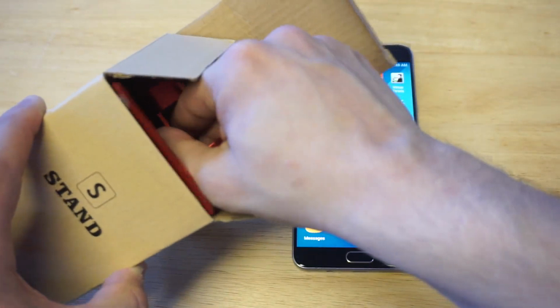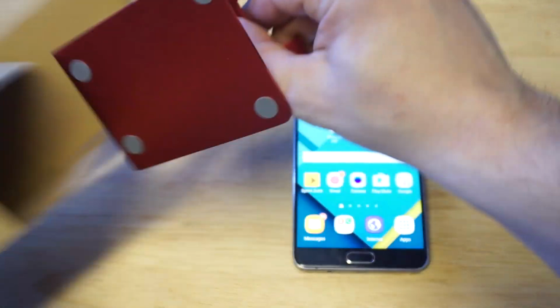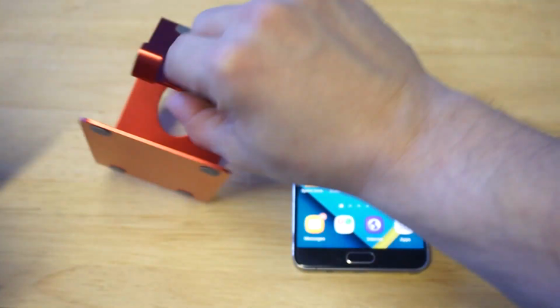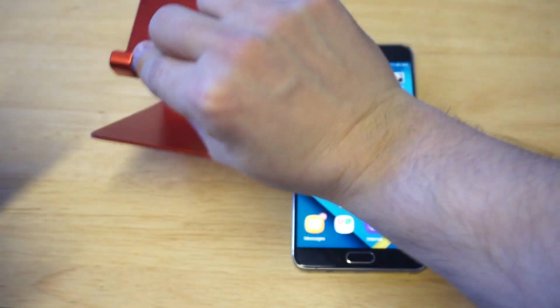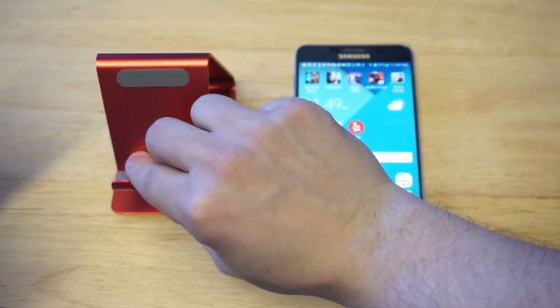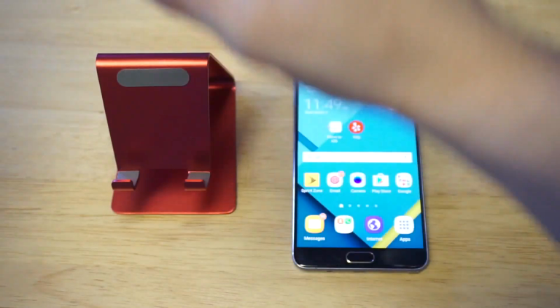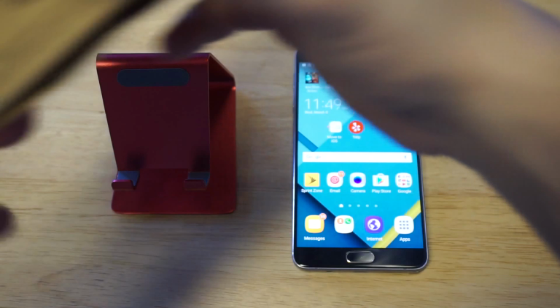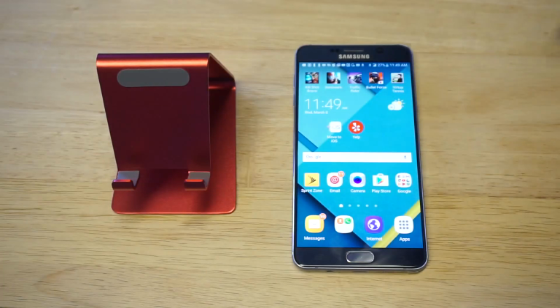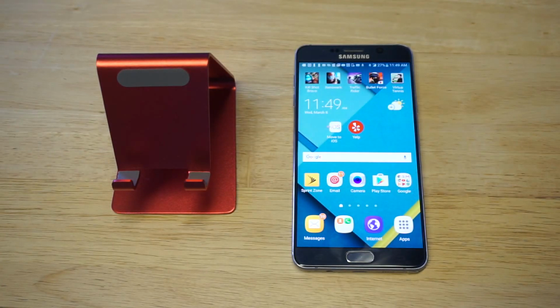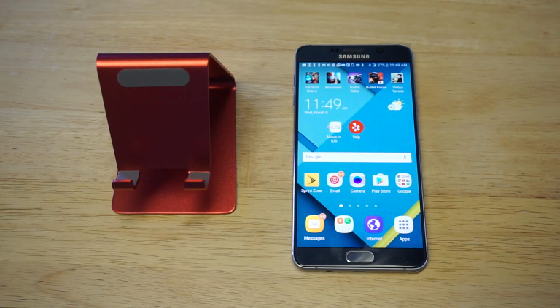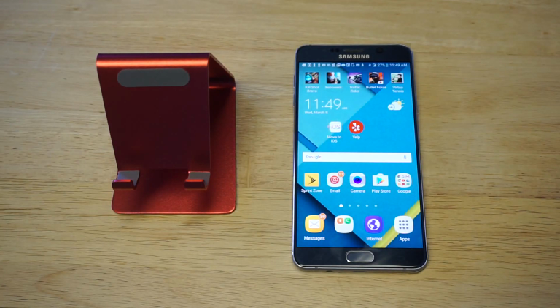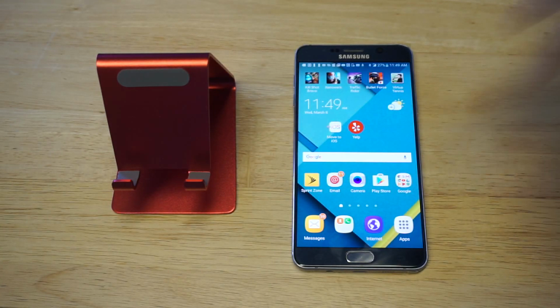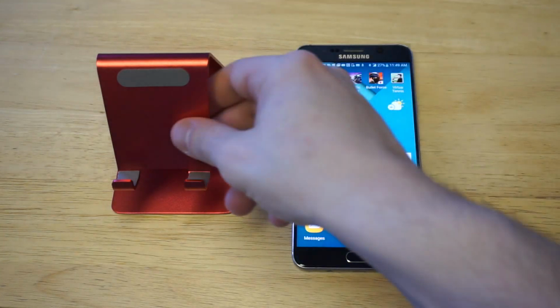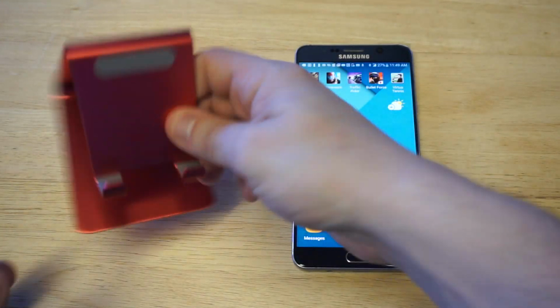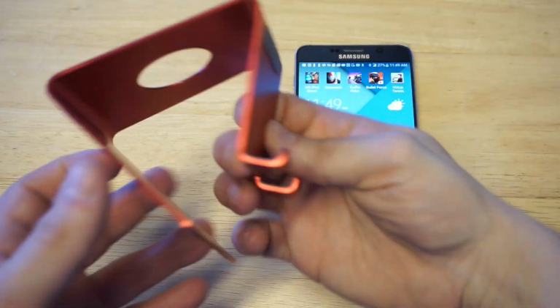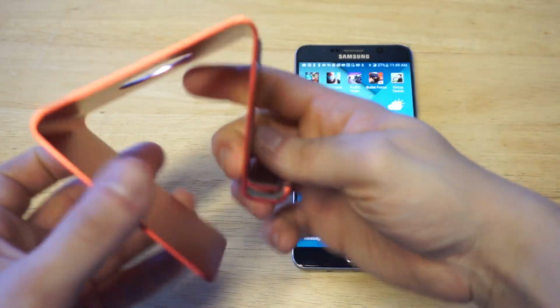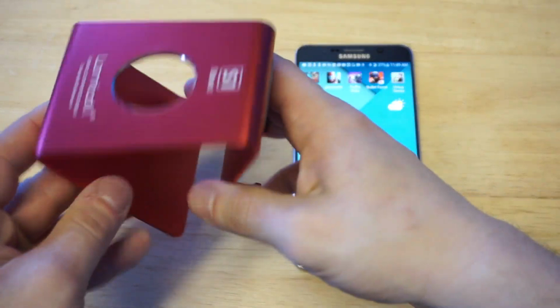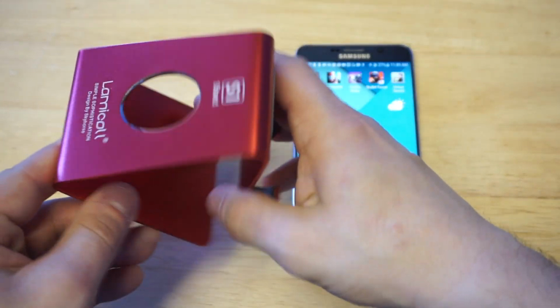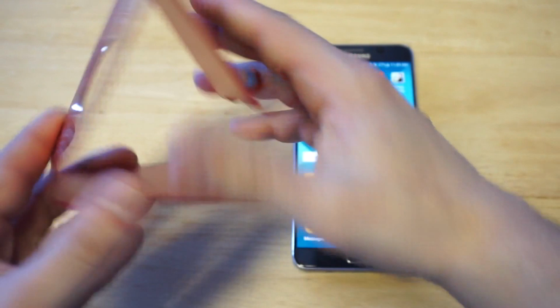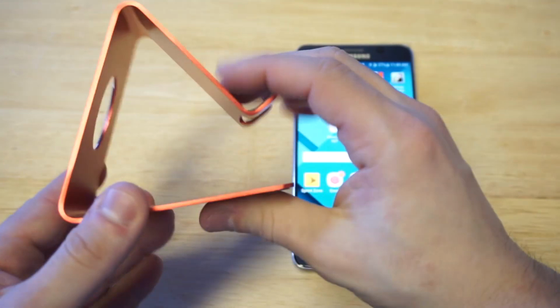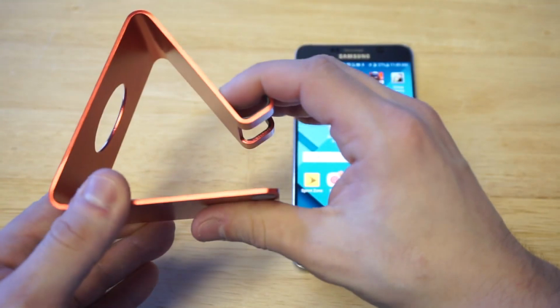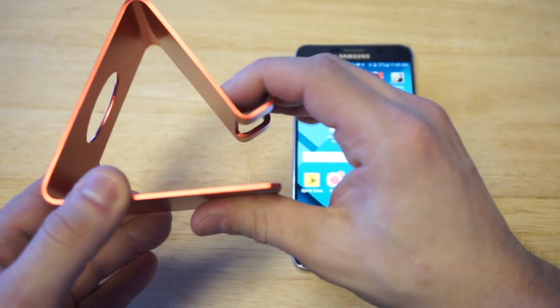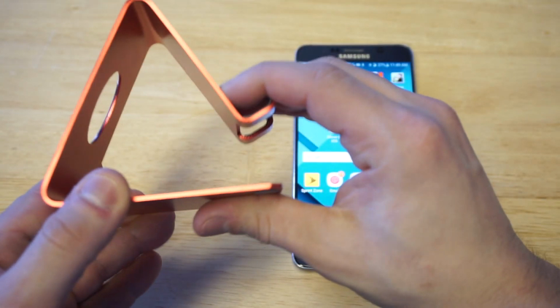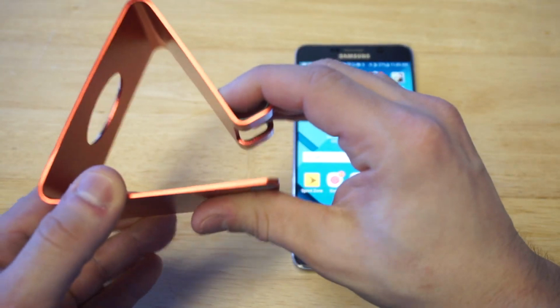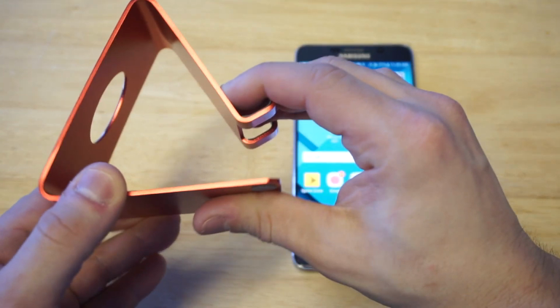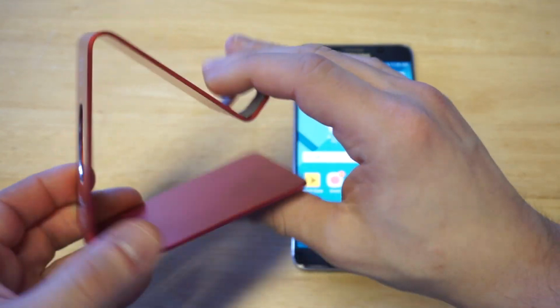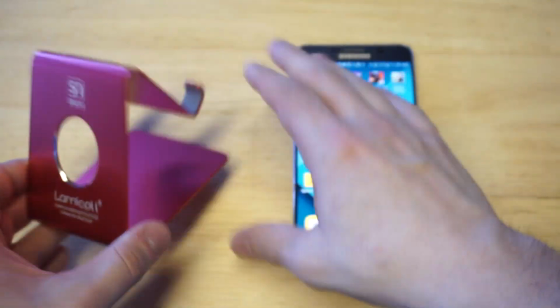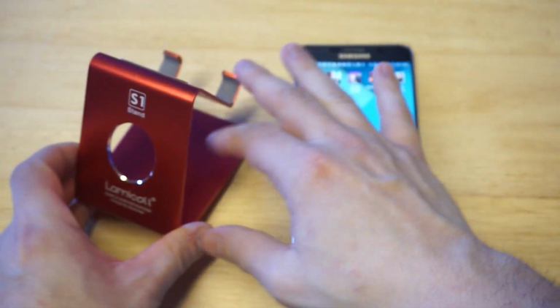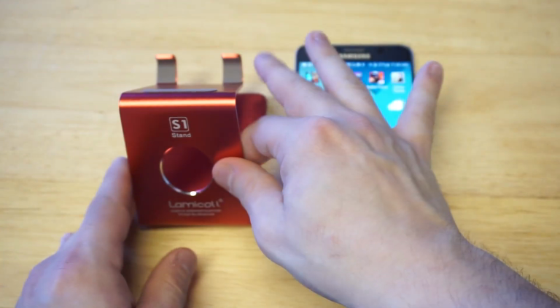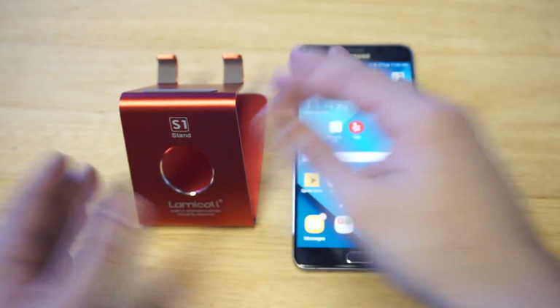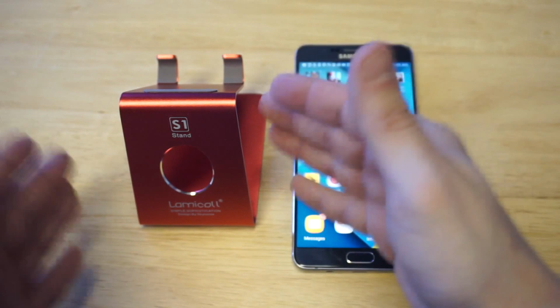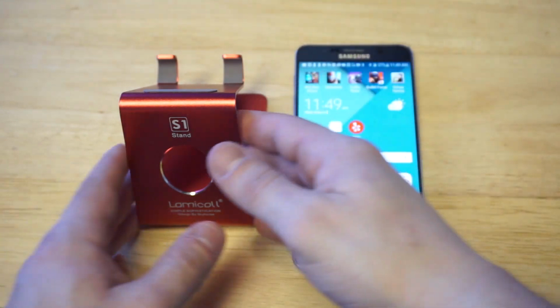I've got the red color. This thing is awesome for a bunch of different reasons, which I'm going to talk about. First, this thing is made of metal, so it doesn't bend very much at all — you've got to really put pressure on it to bend it. It looks really sharp.